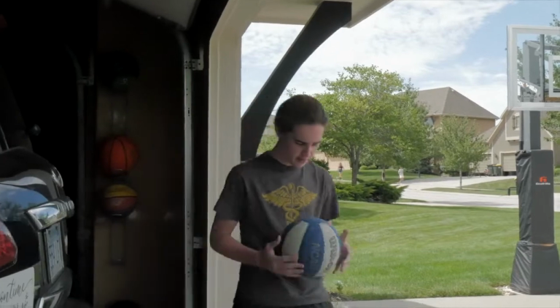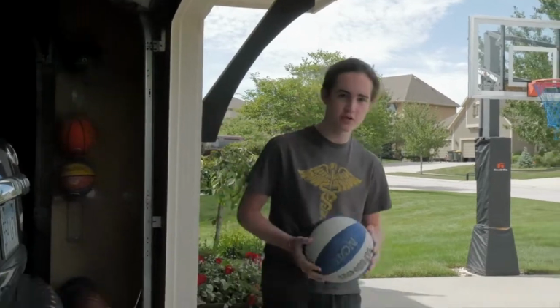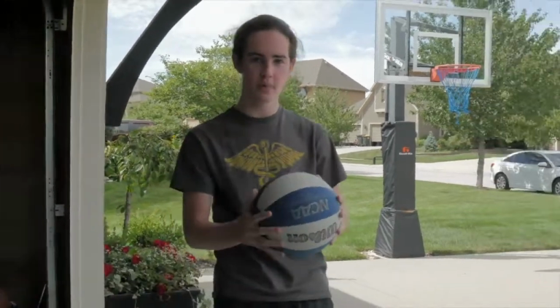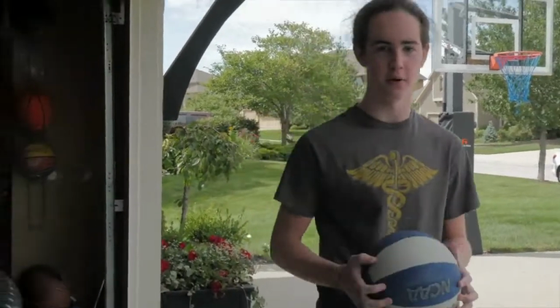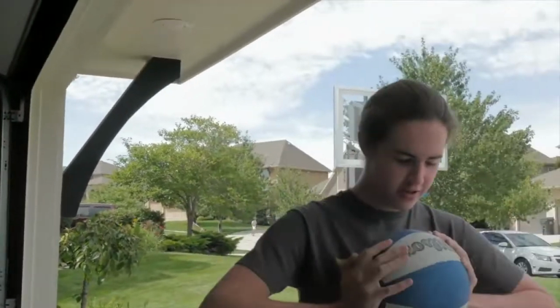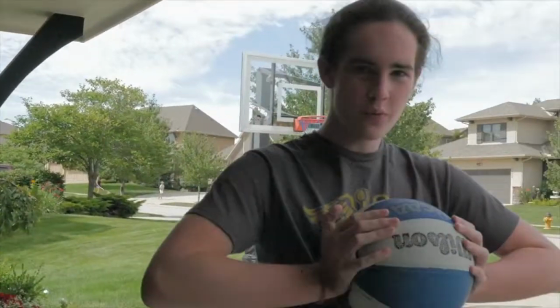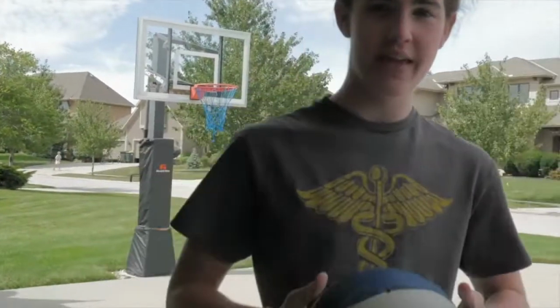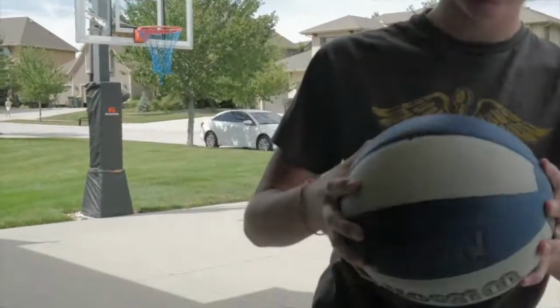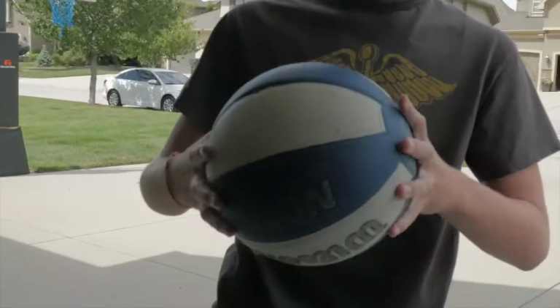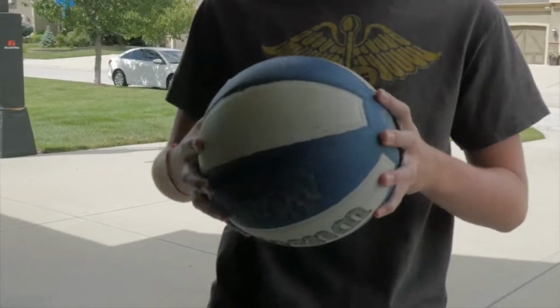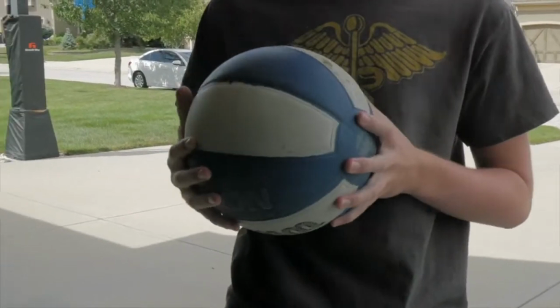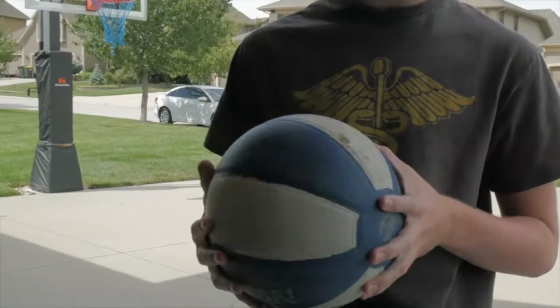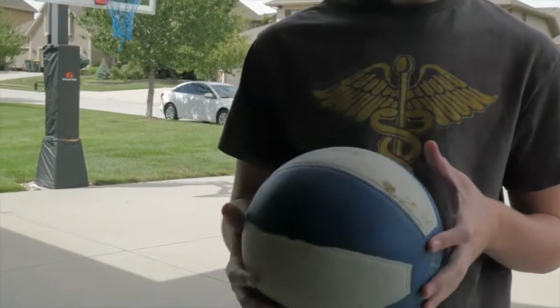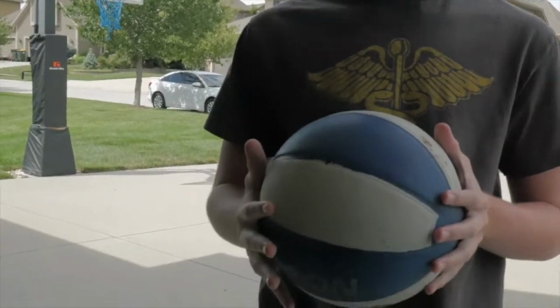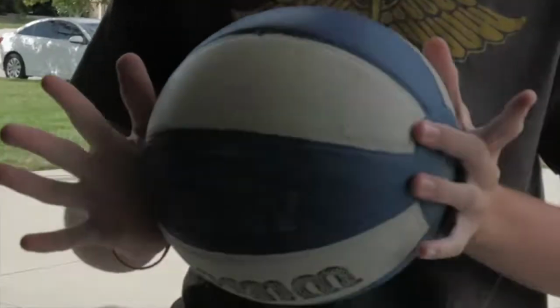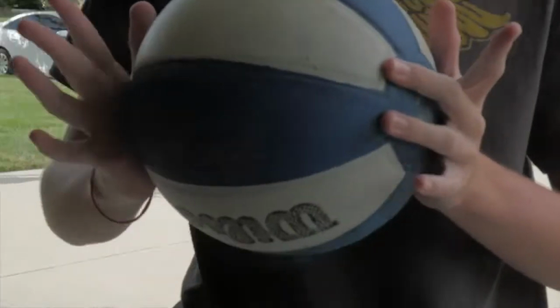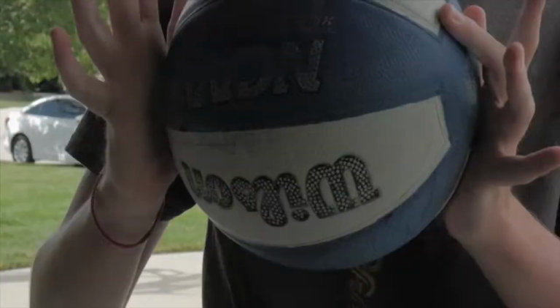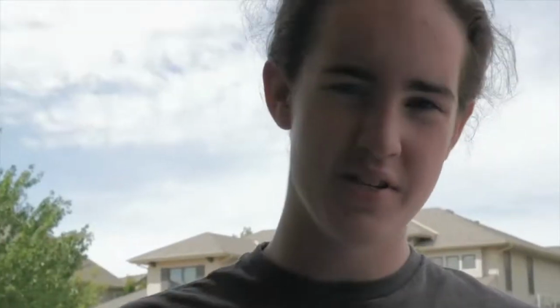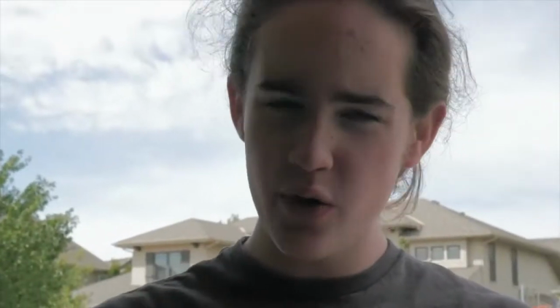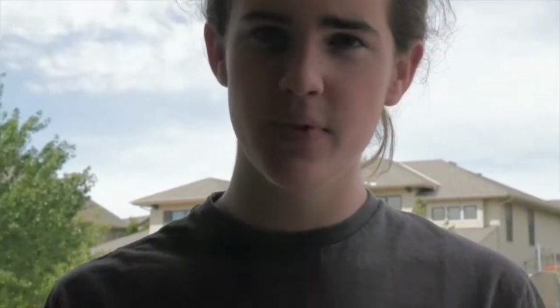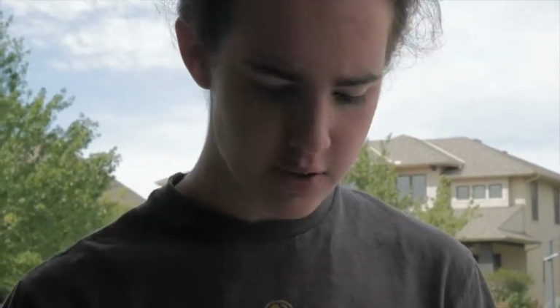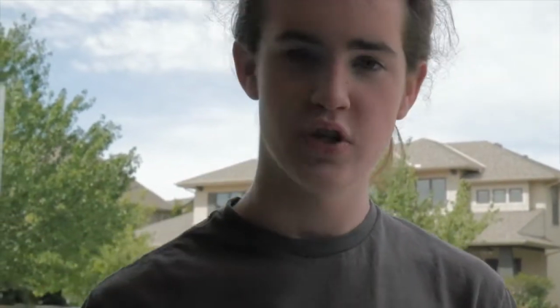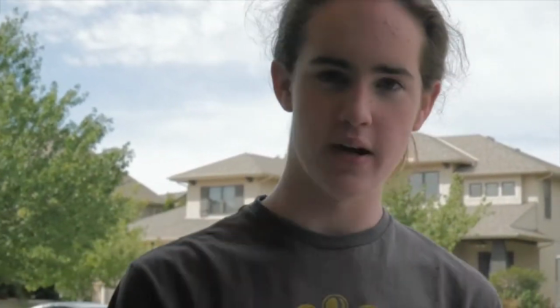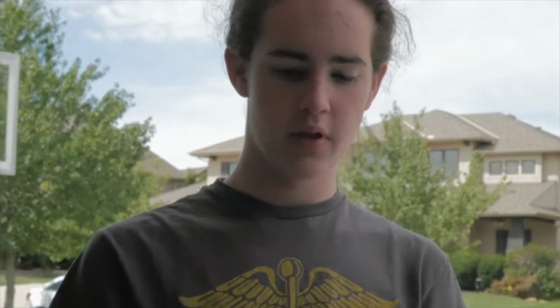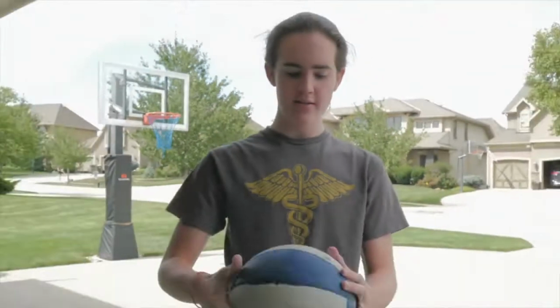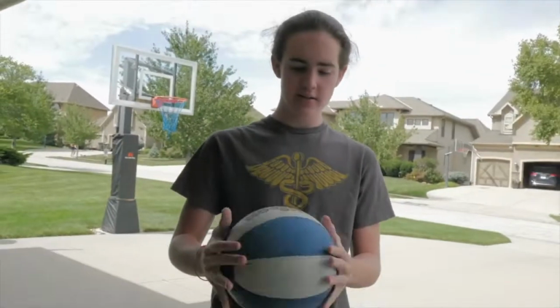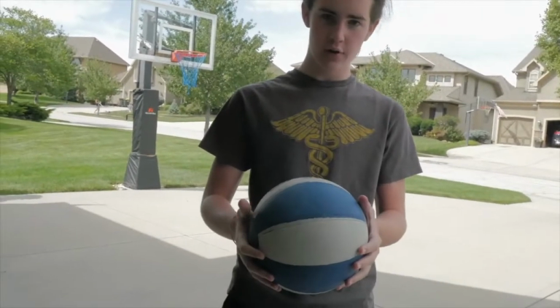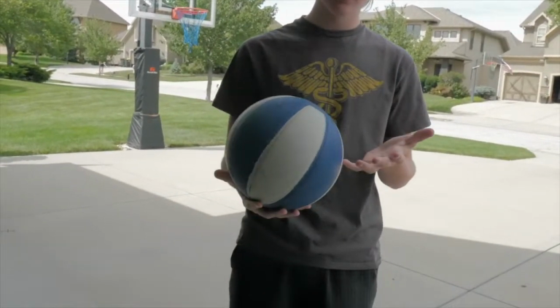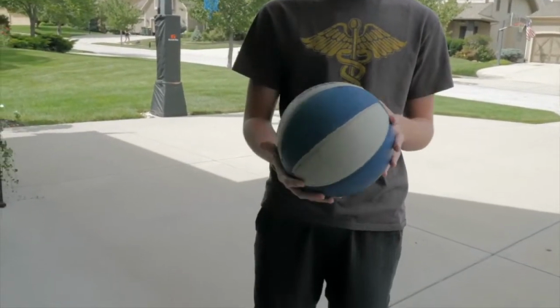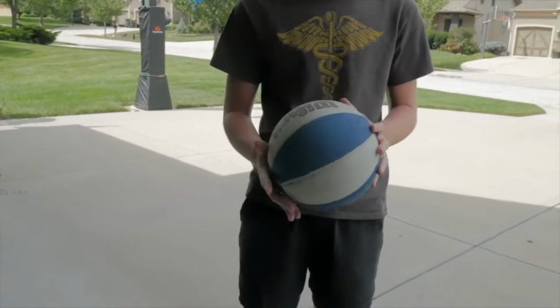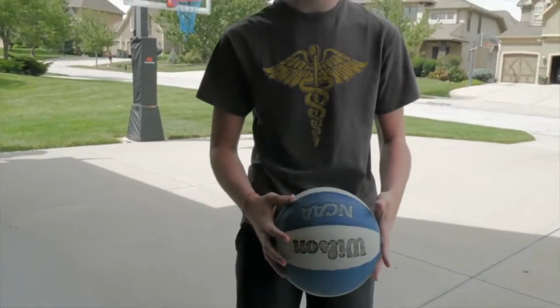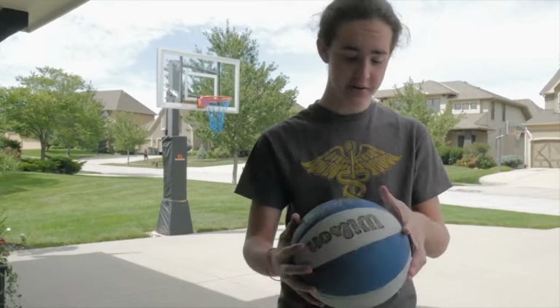So when you're choosing your basketball, you're going to want one that has a nice bounce to it, but not too bouncy. So check this one out — it's a nice color, looks appealing to the eyes. And we bounce it.